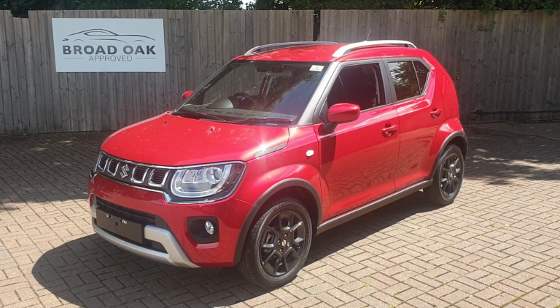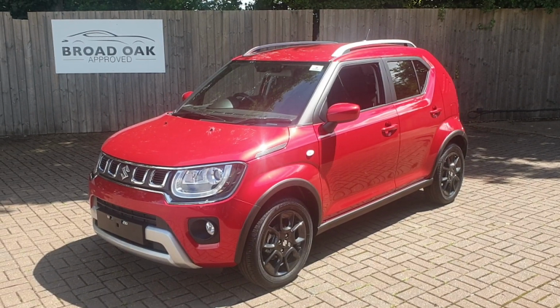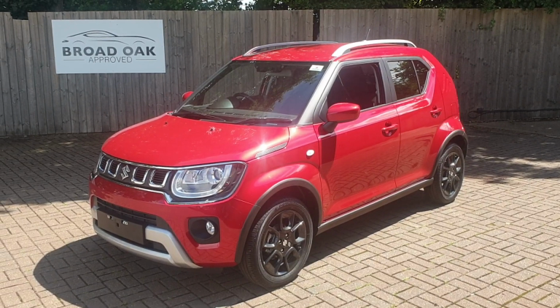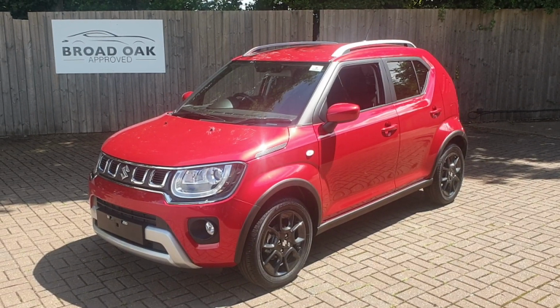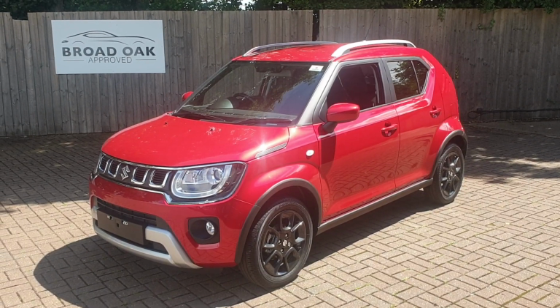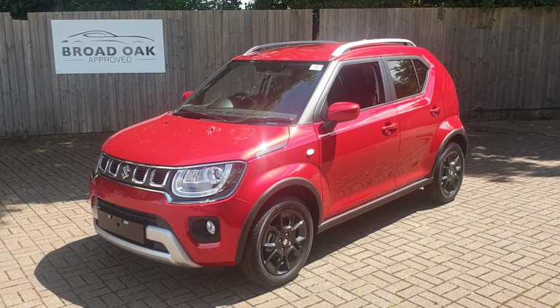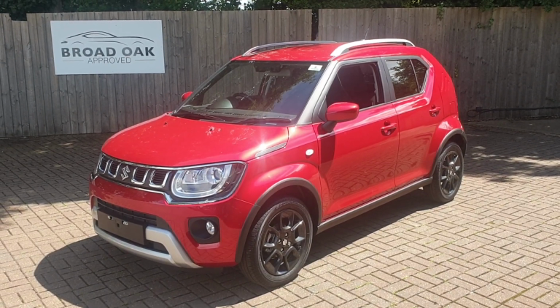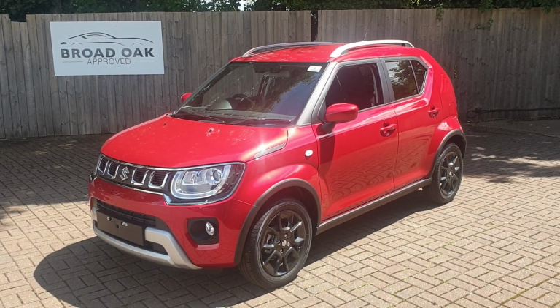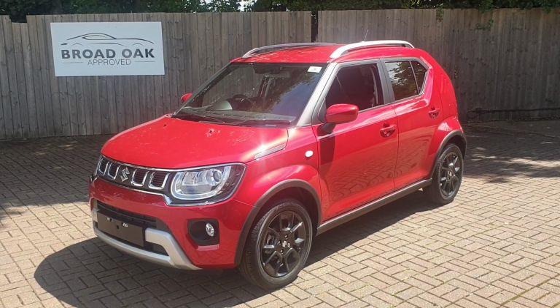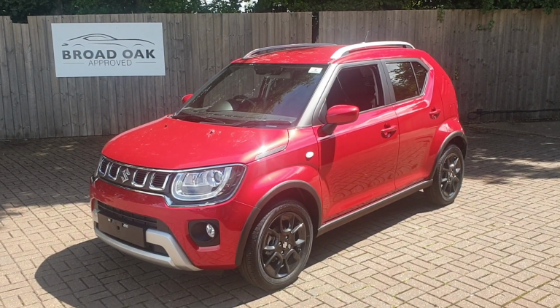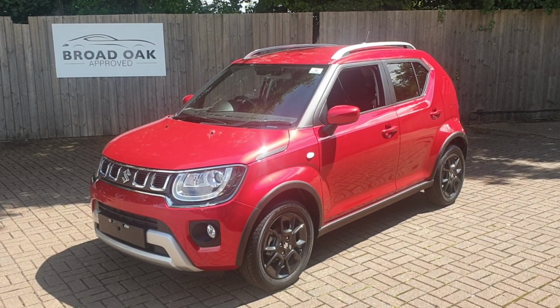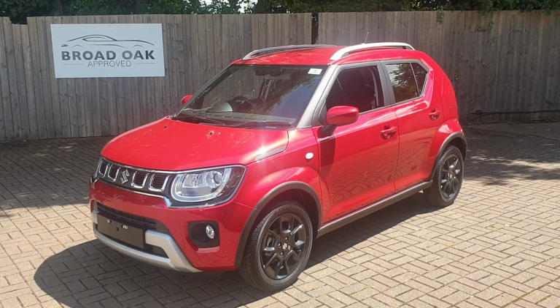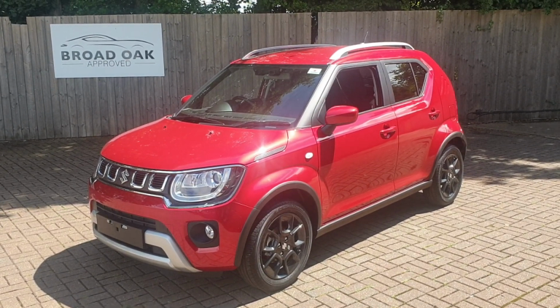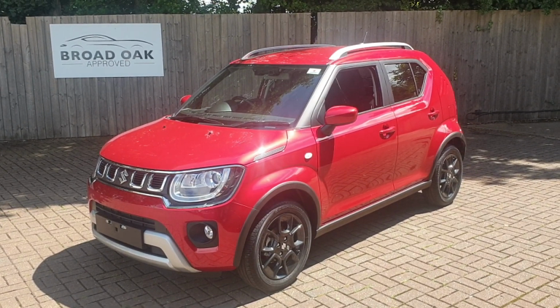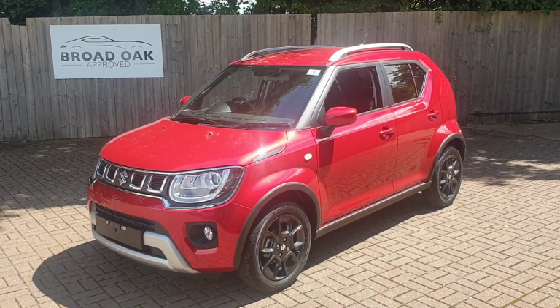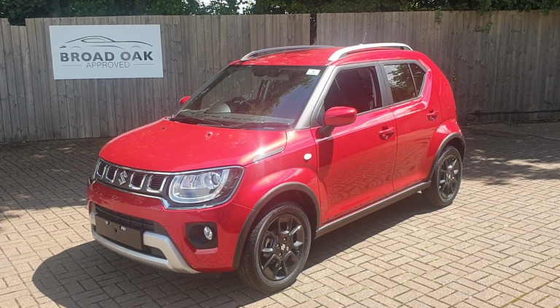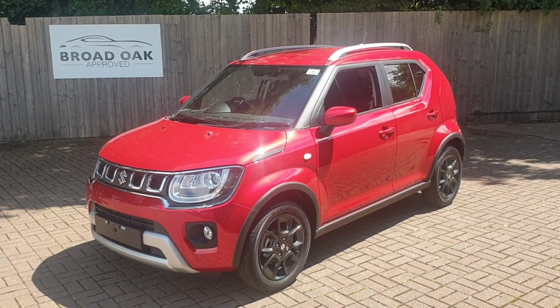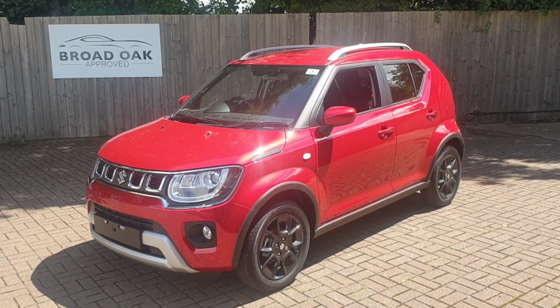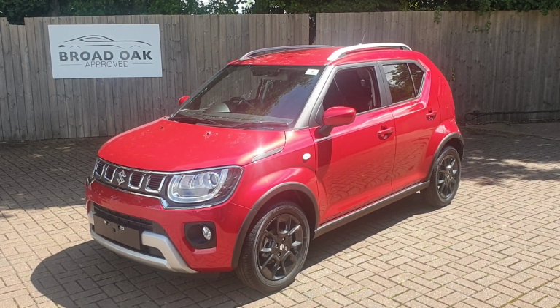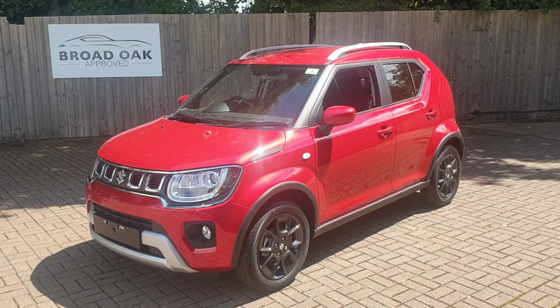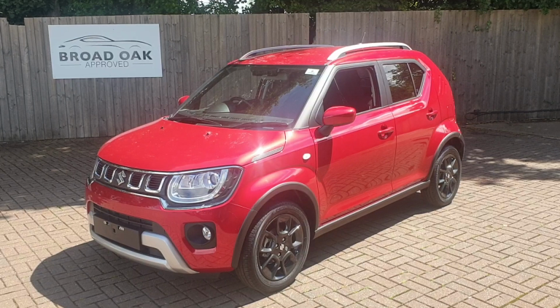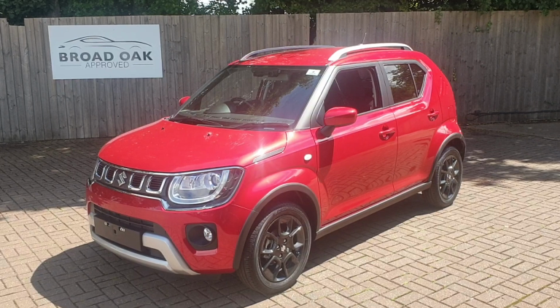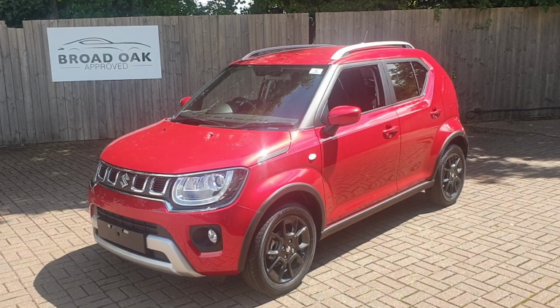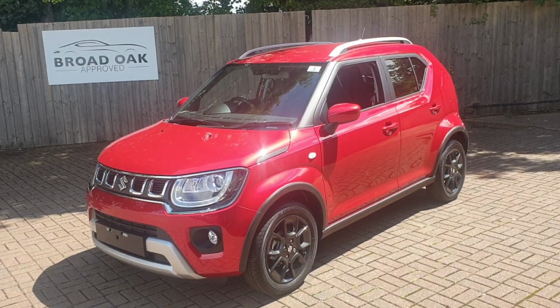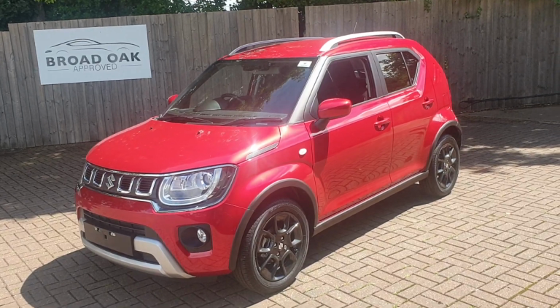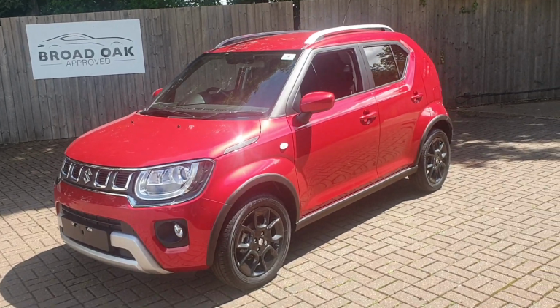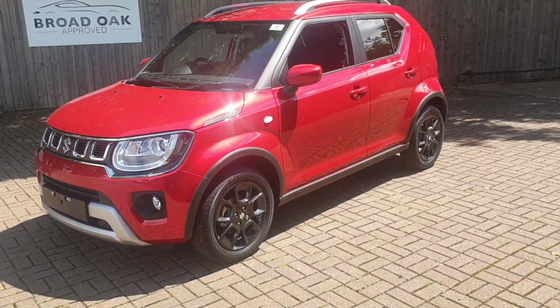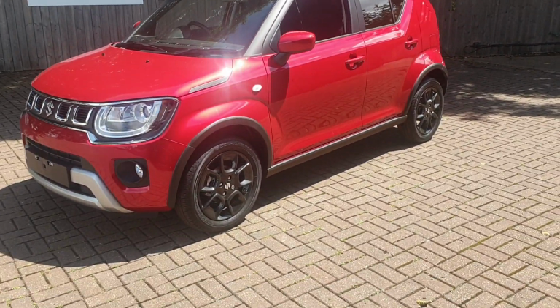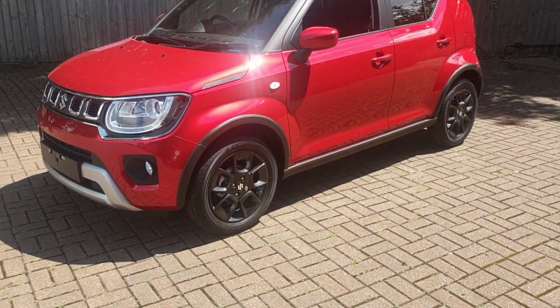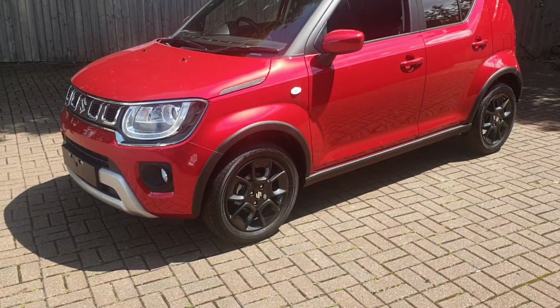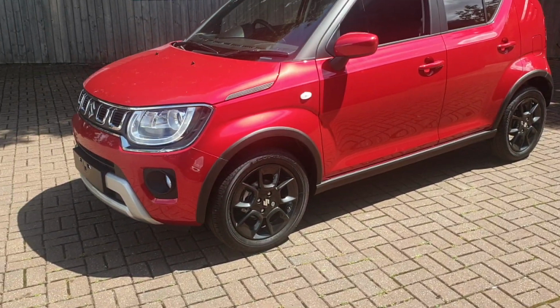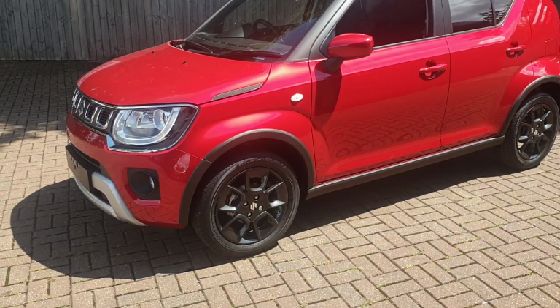Welcome to Canterbury Suzuki. This is our new Suzuki Ignis SZT. It's a 1.2 Mild Hybrid, and it comes in burning red metallic.